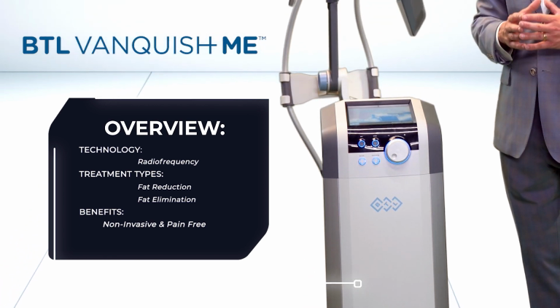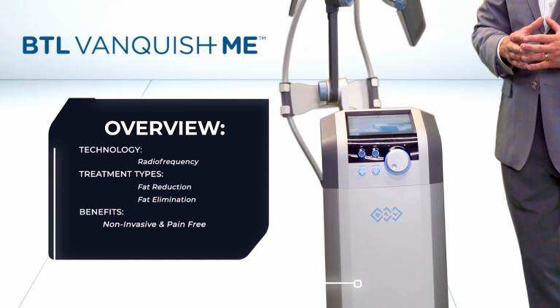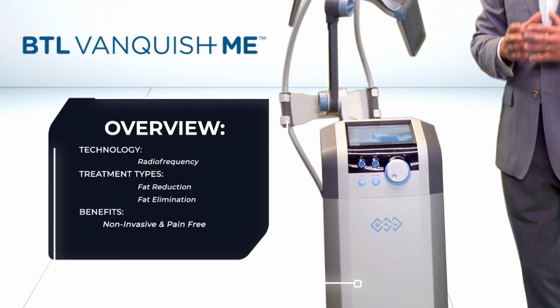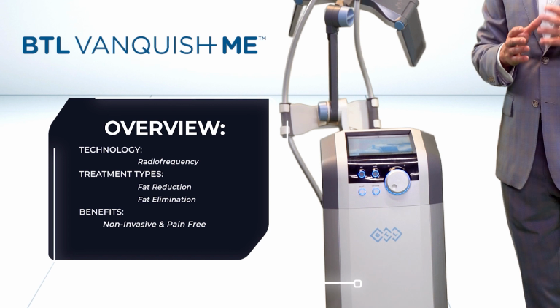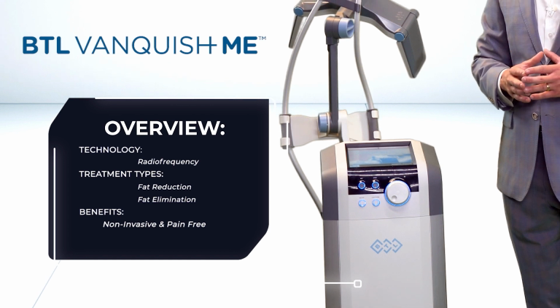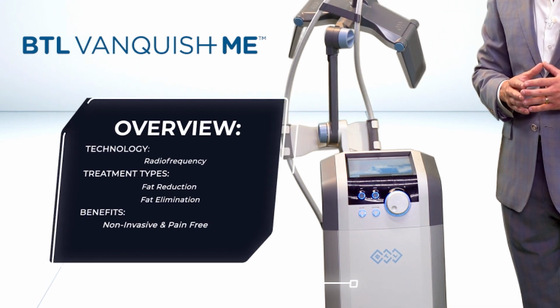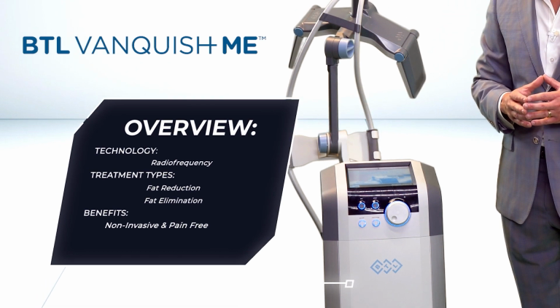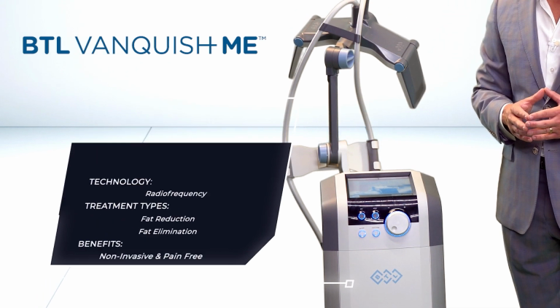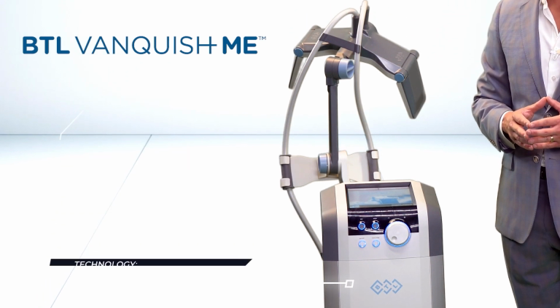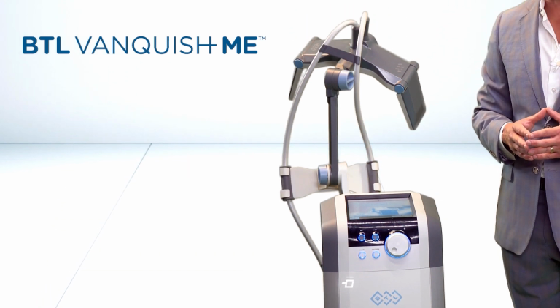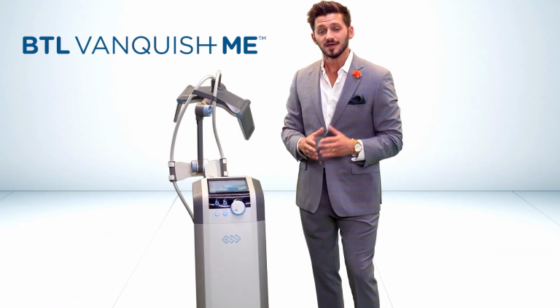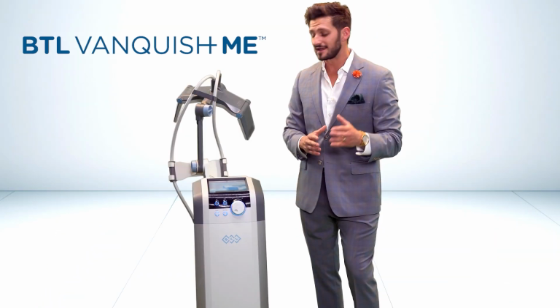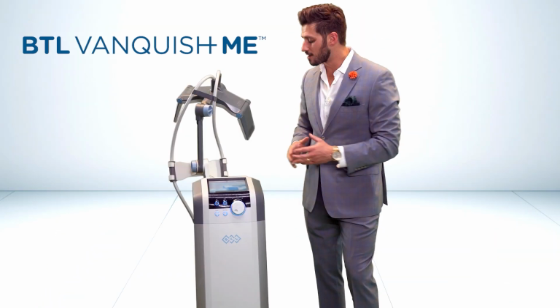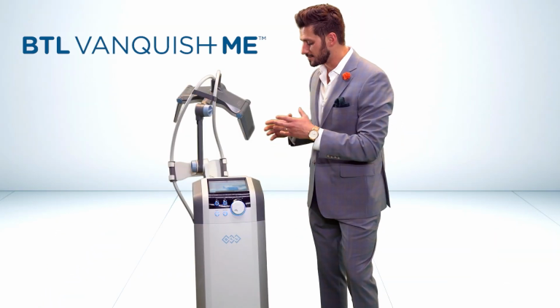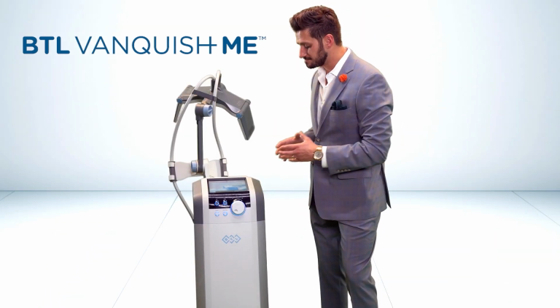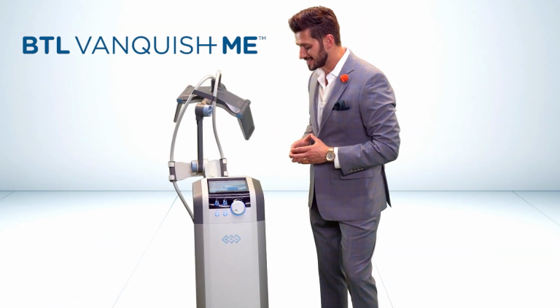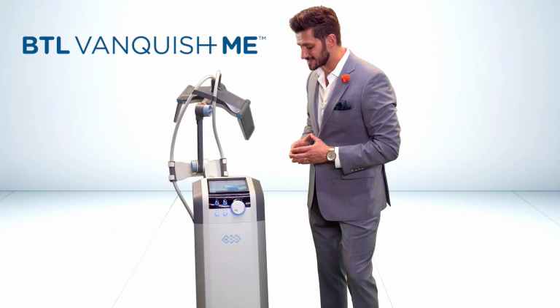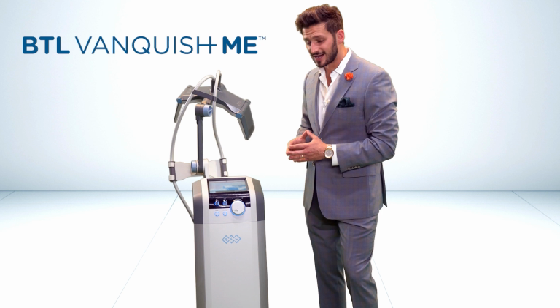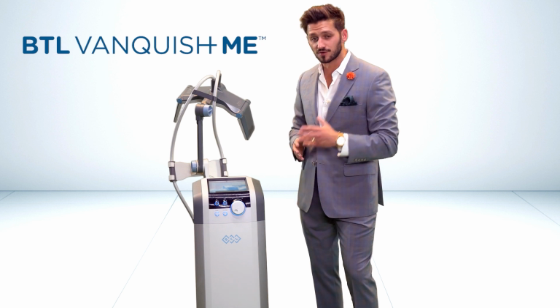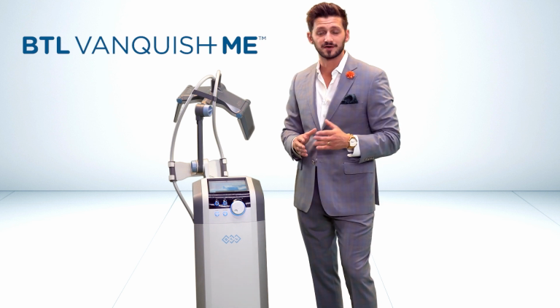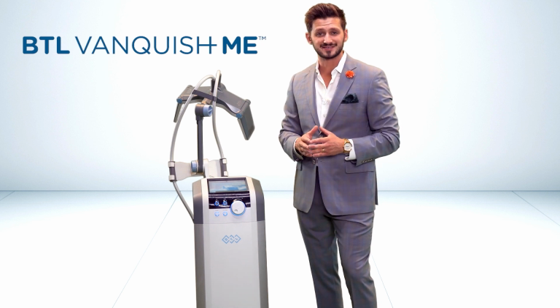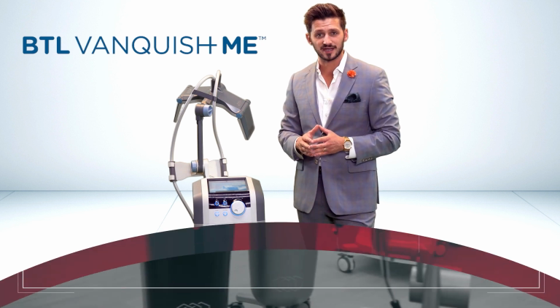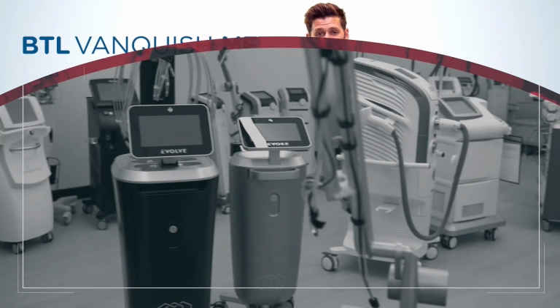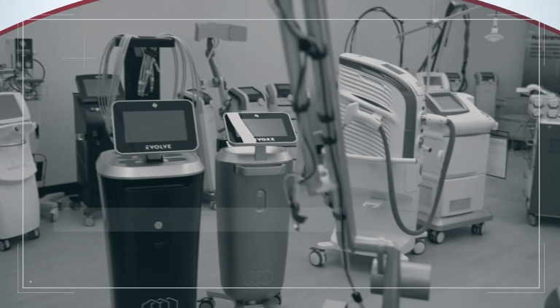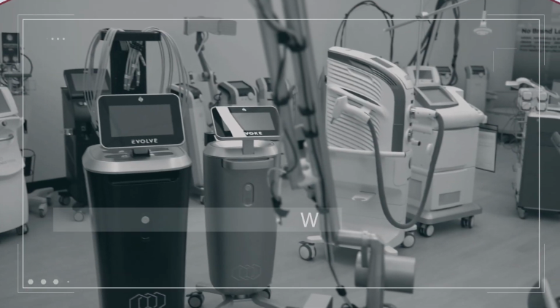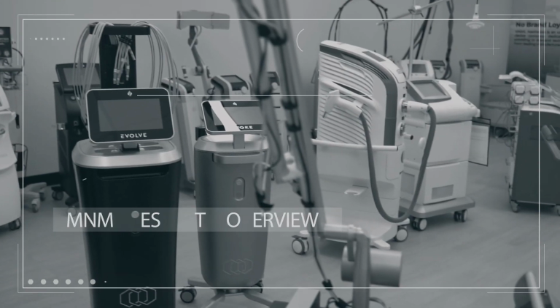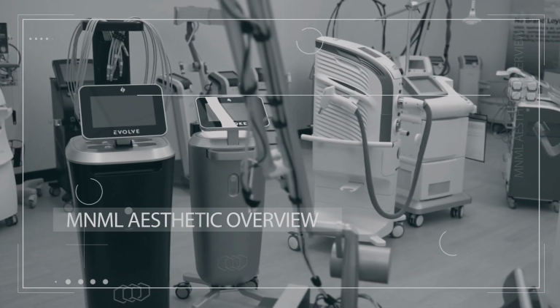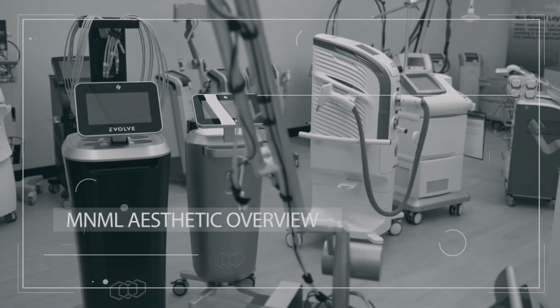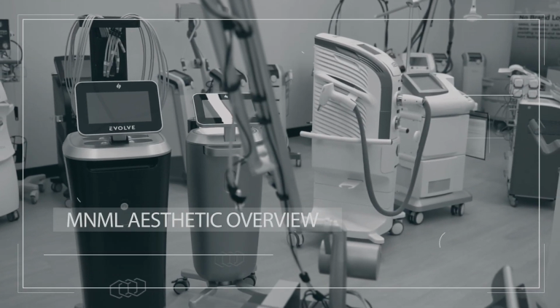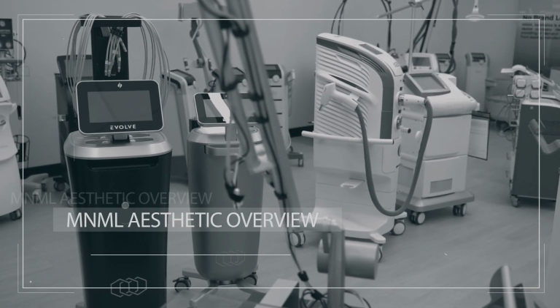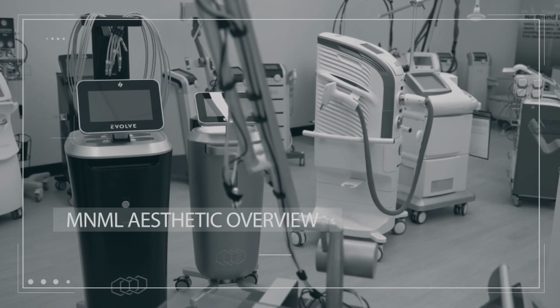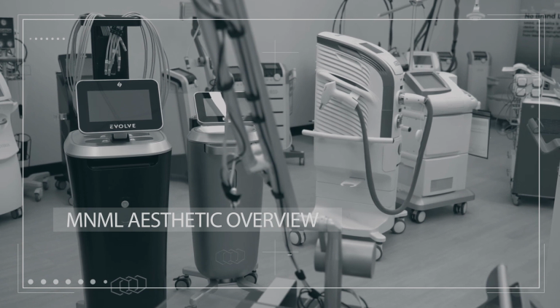Lipolysis for circumference reduction and fat reduction. To find out more about this BTL Aesthetics device or any other BTL Aesthetics device, don't hesitate to check us out online, and as always, thanks for shopping with us.